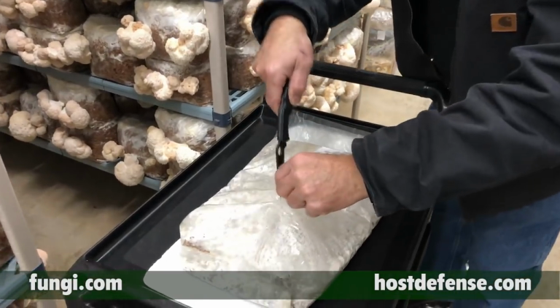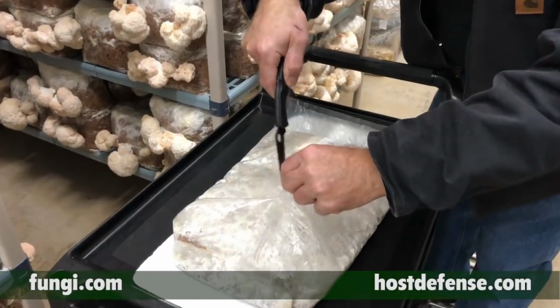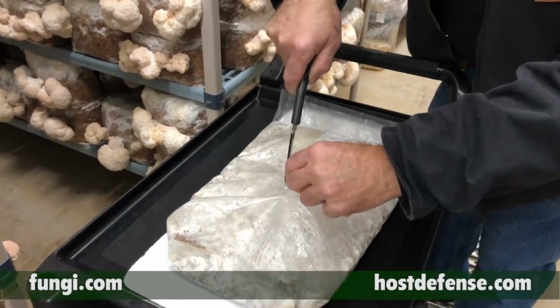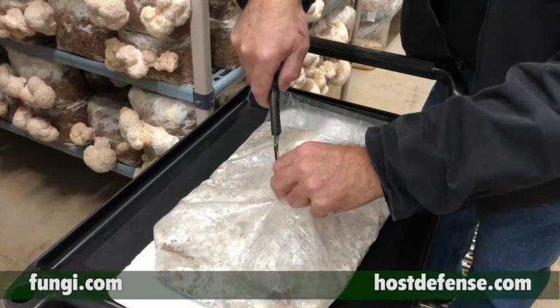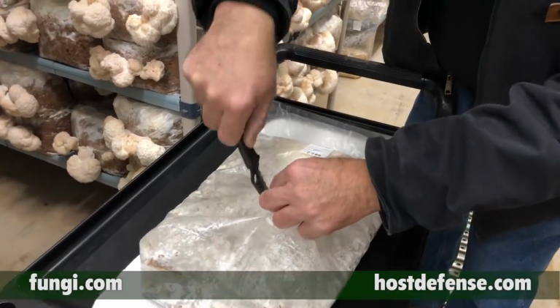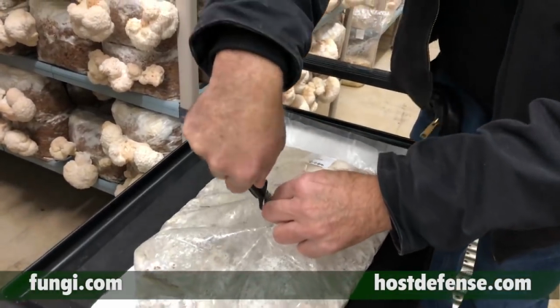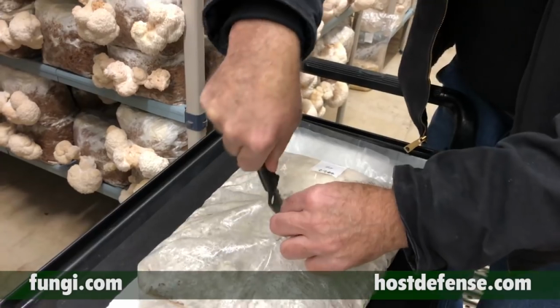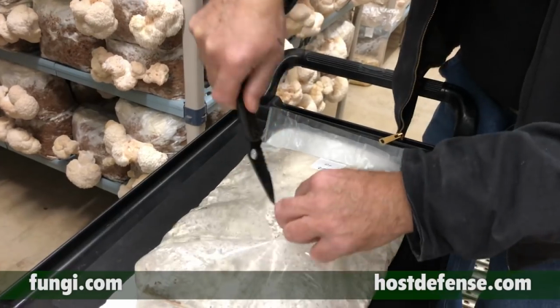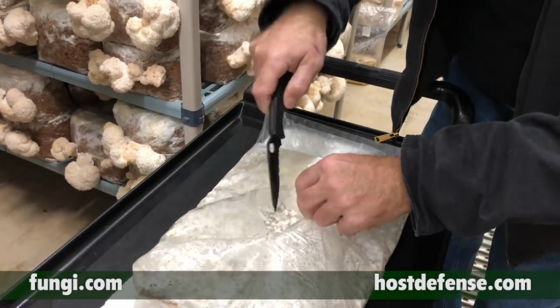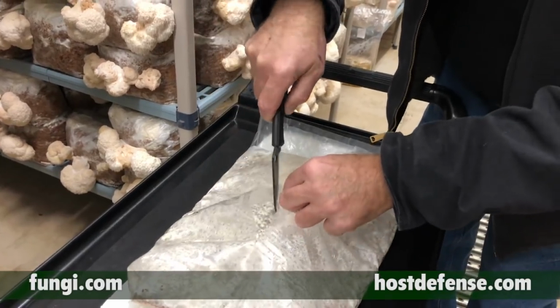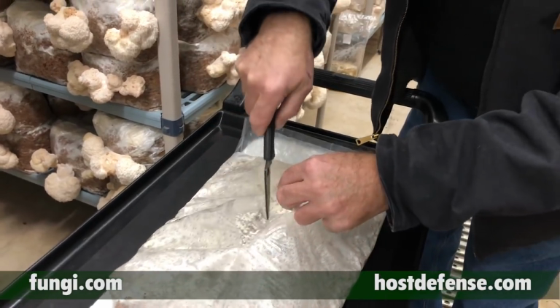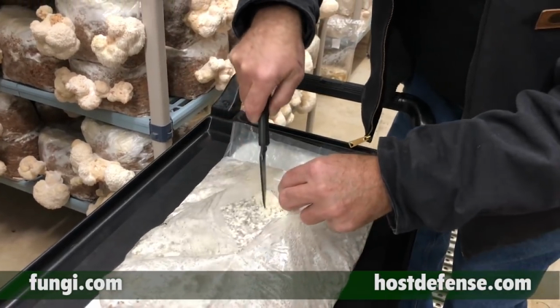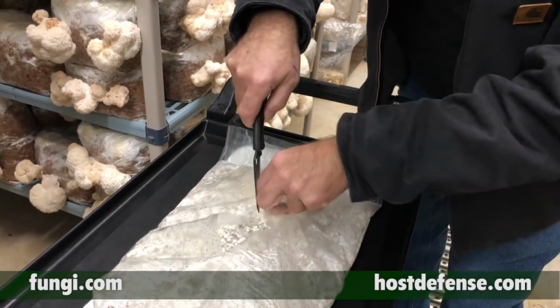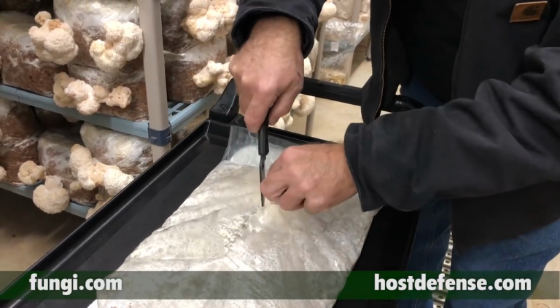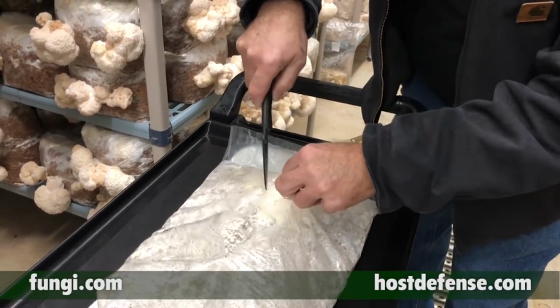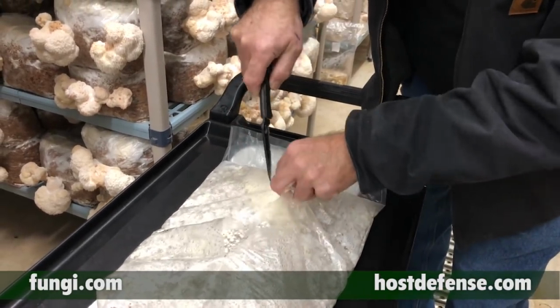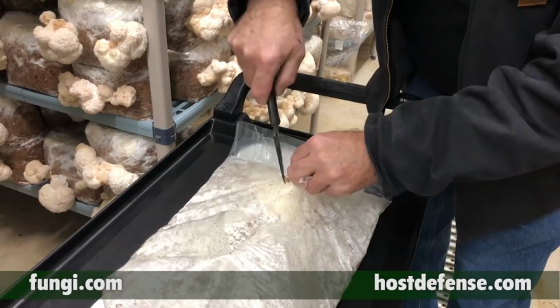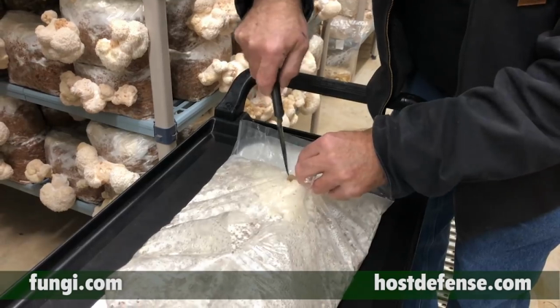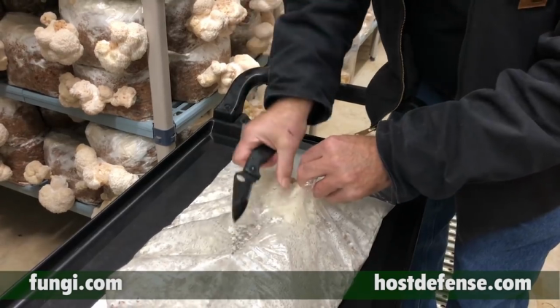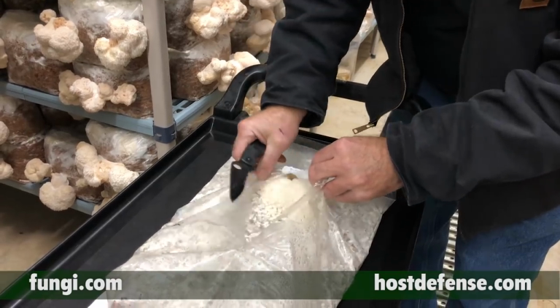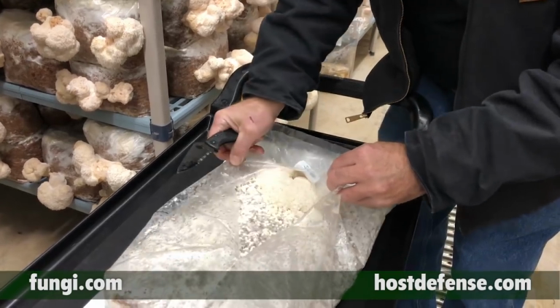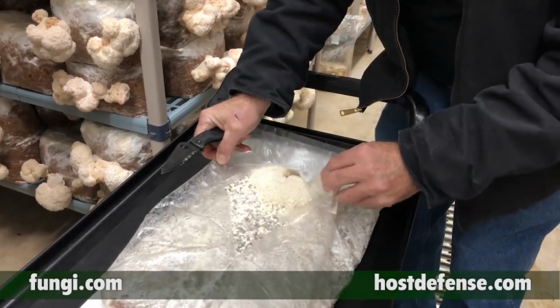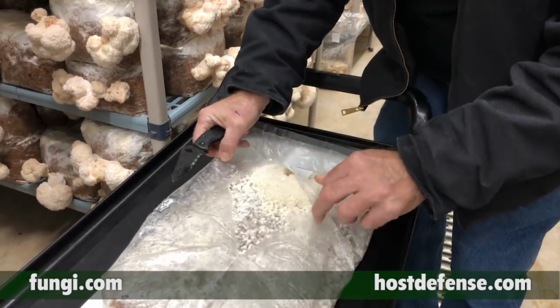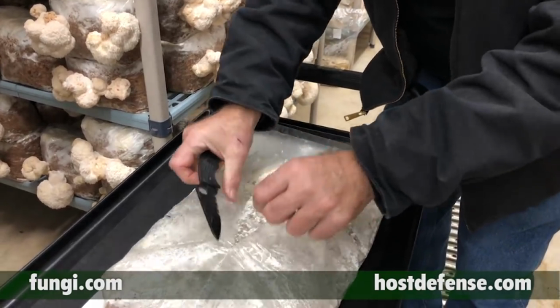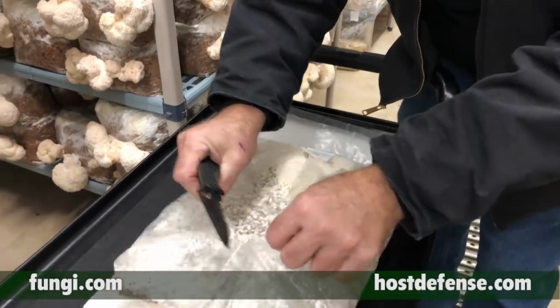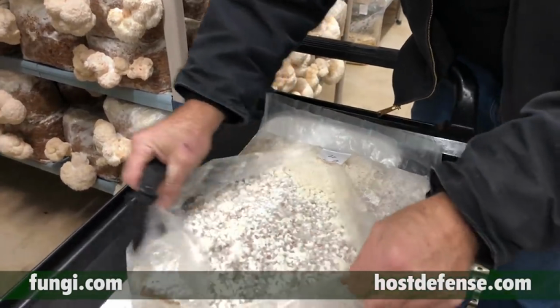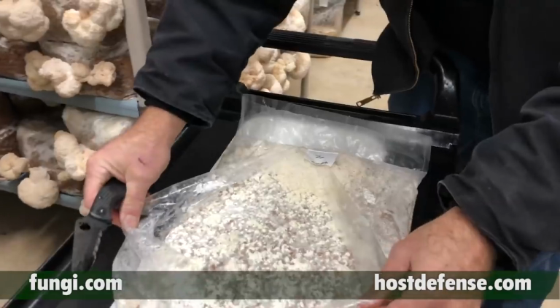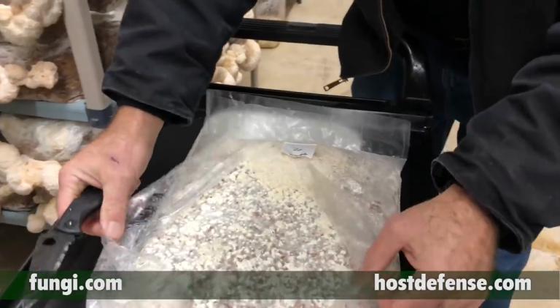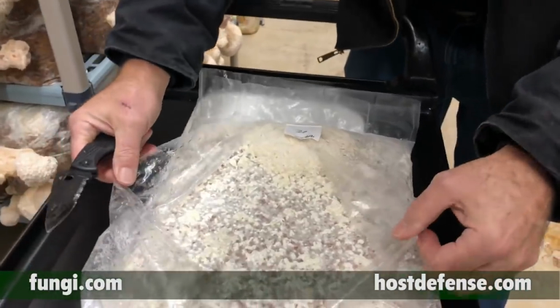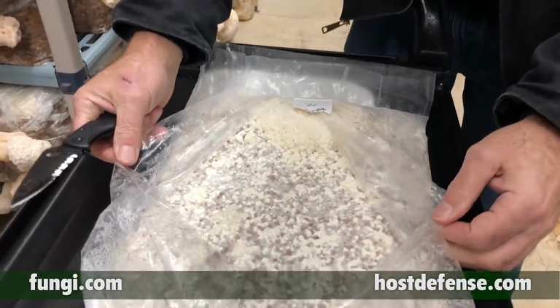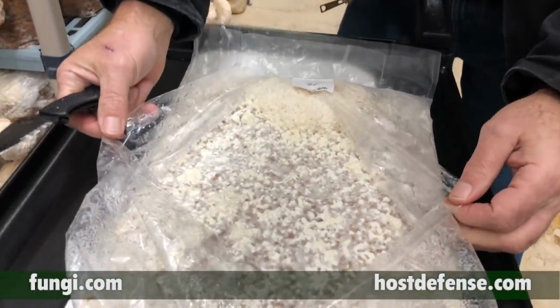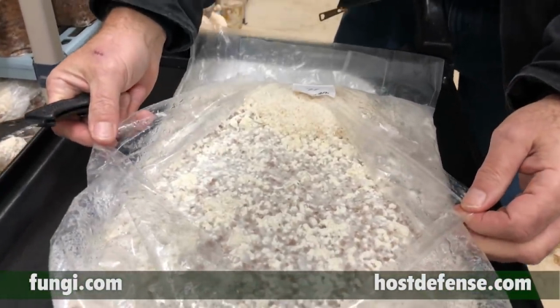What is important for you to know is the neurogenesis compounds. There are erinacines that are being produced by the mycelium, and then there are hericenones that are being produced by the mushrooms. Having a combination of both is best.